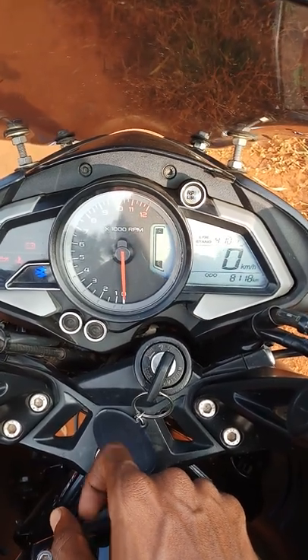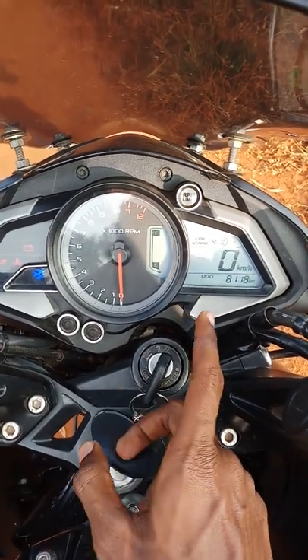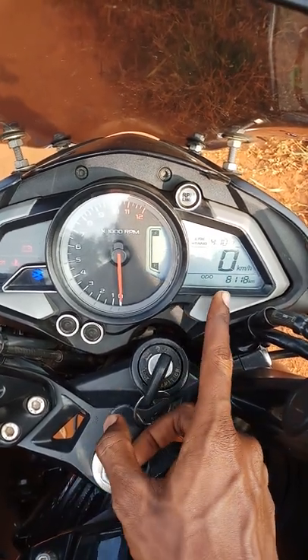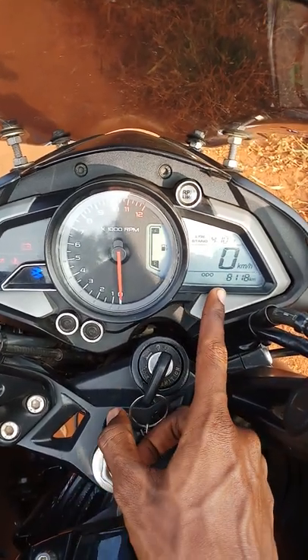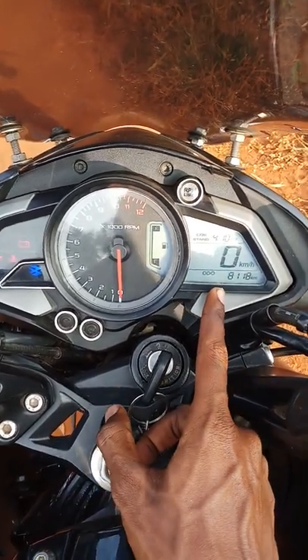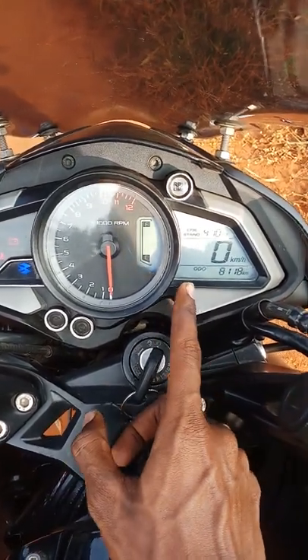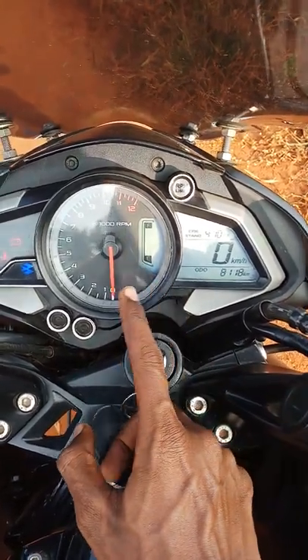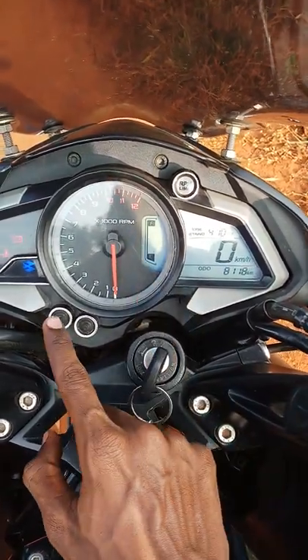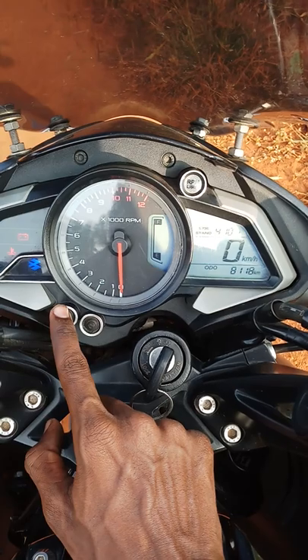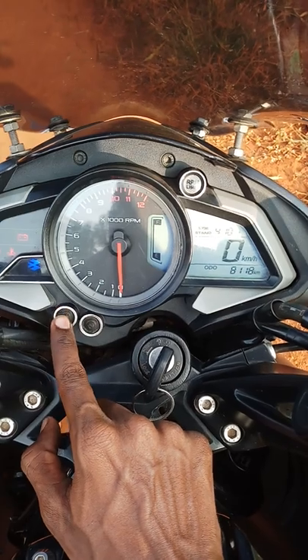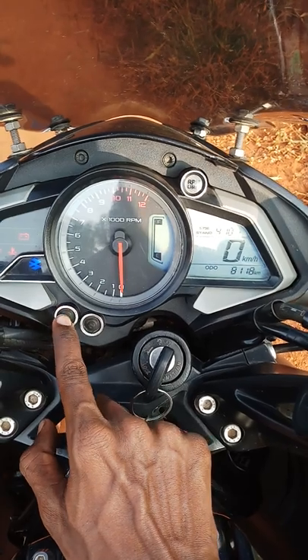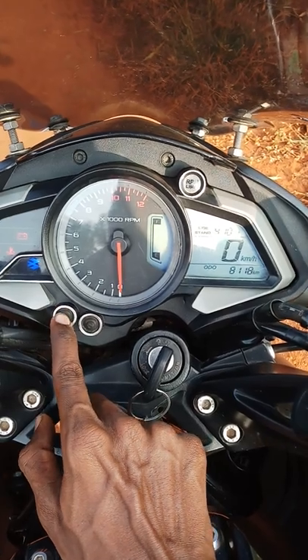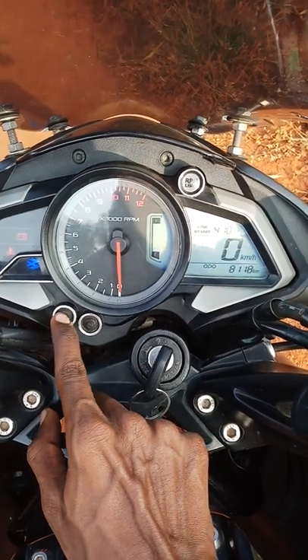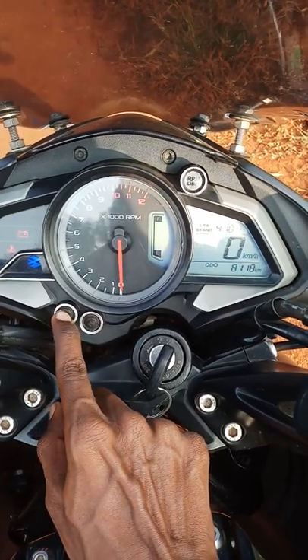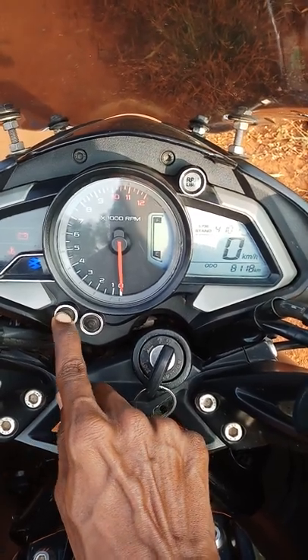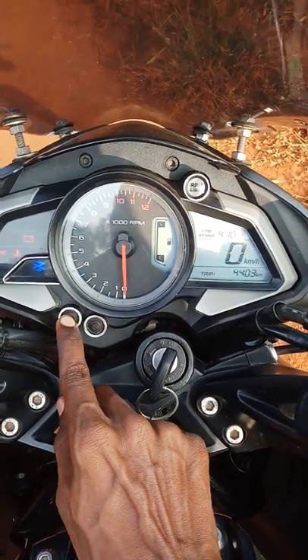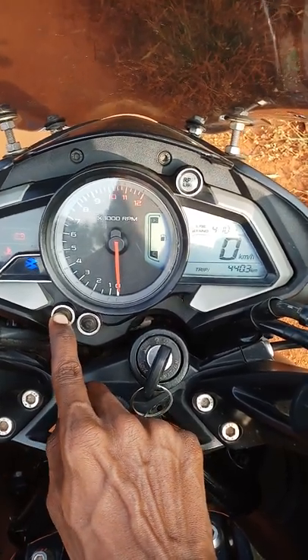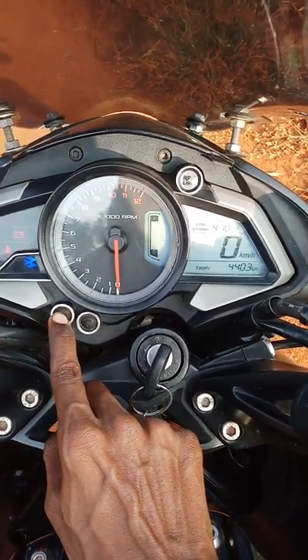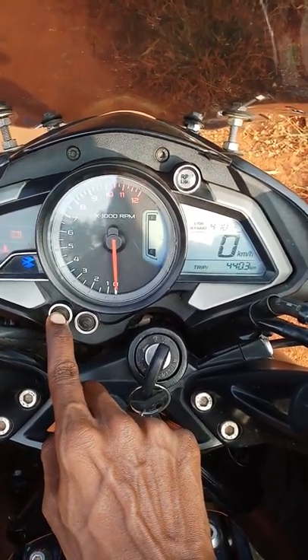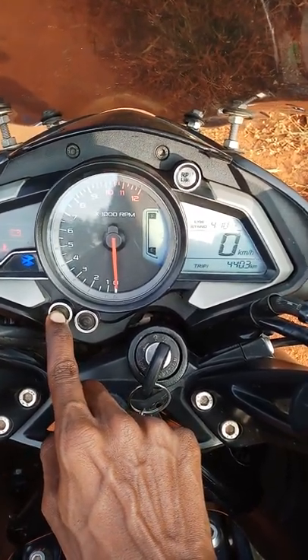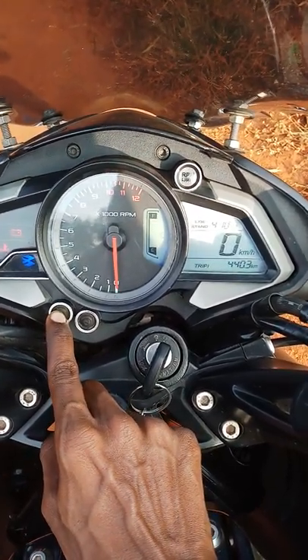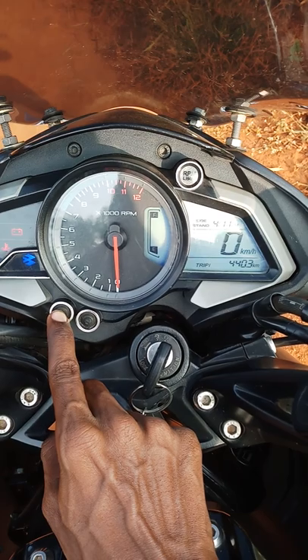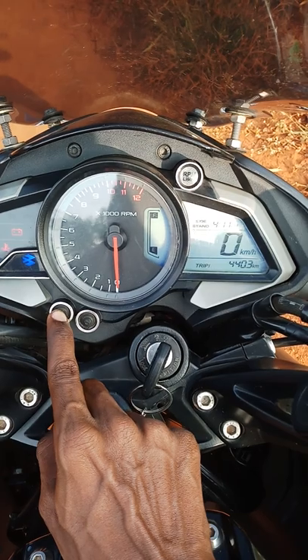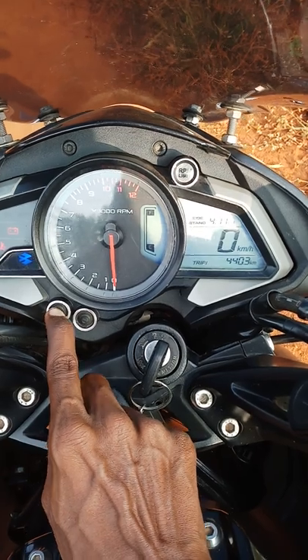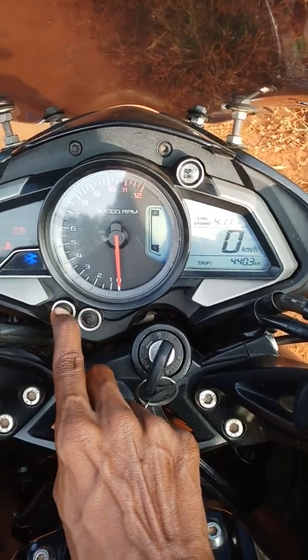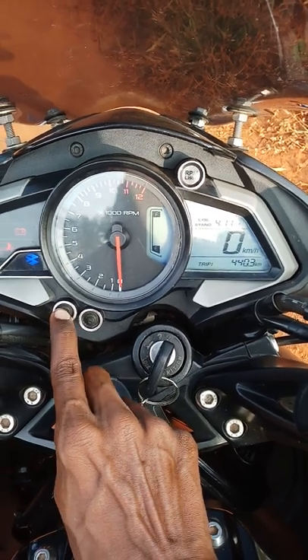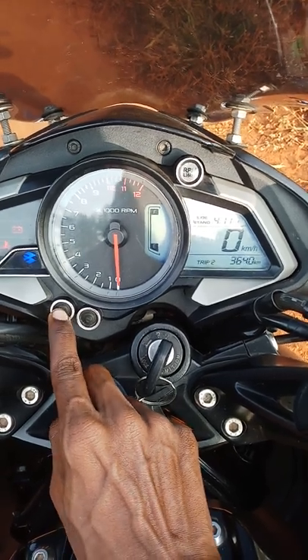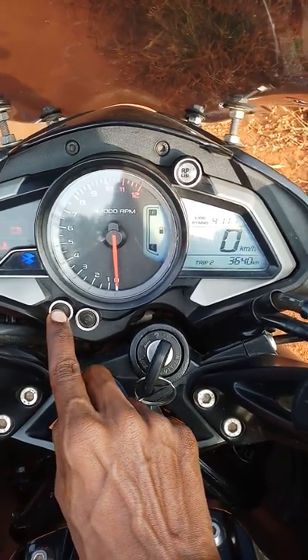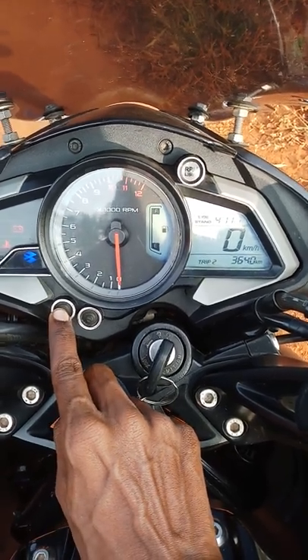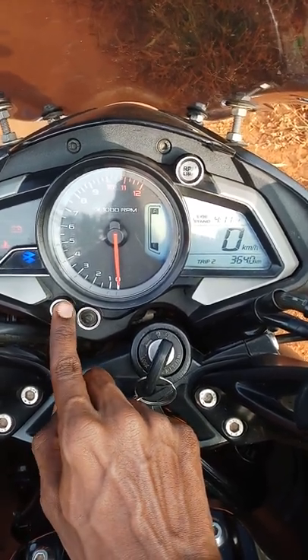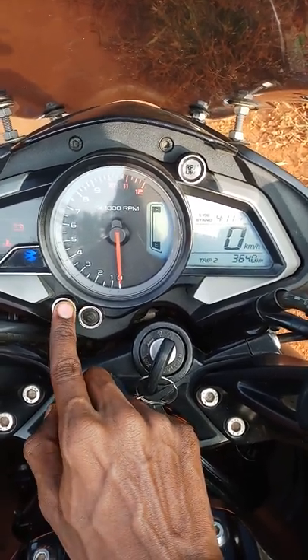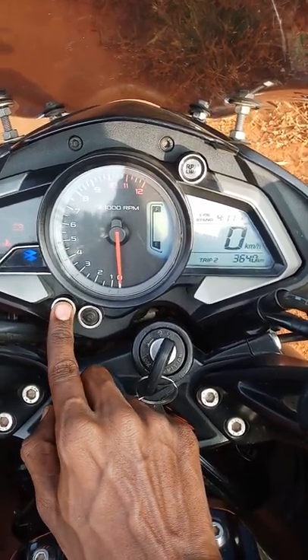So as you can see it's on the odometer. You need to press the mode button. You will get trip meter 1. Again press it, you will get trip meter 2.